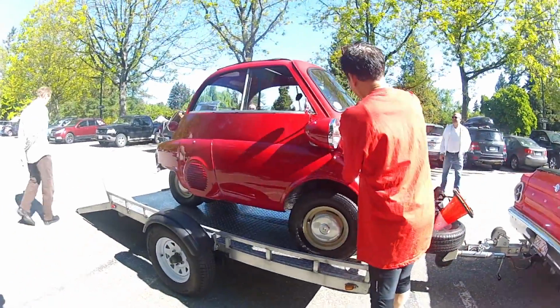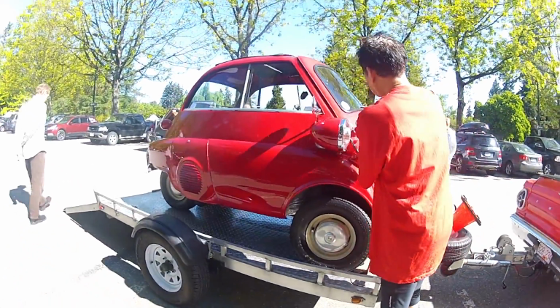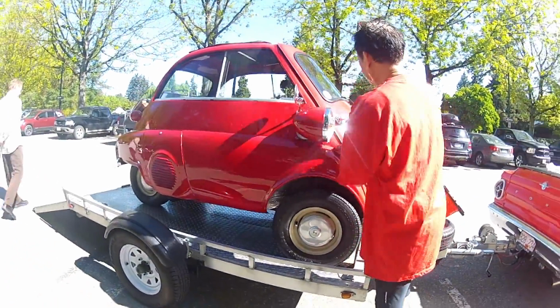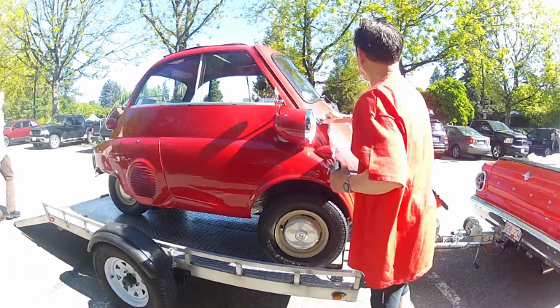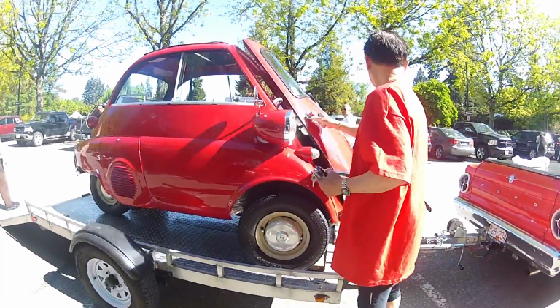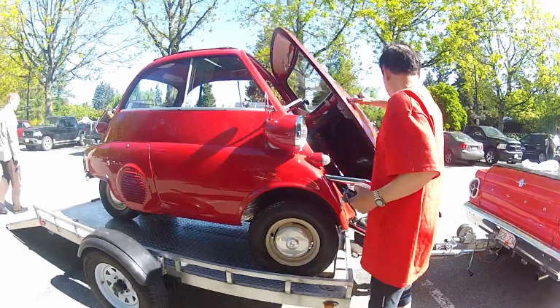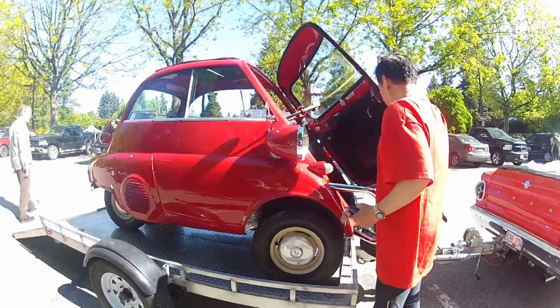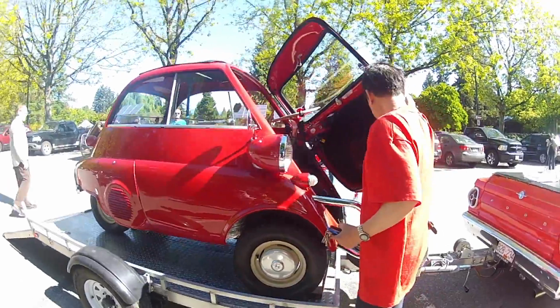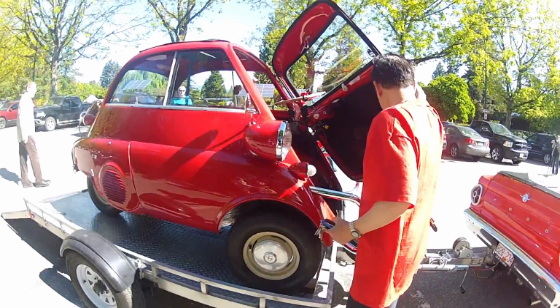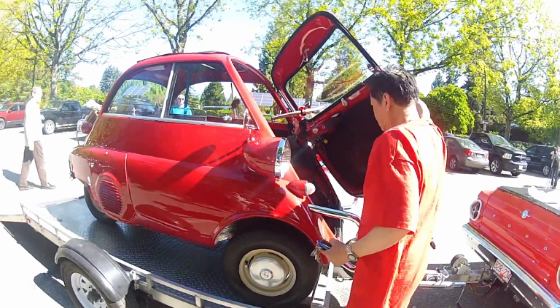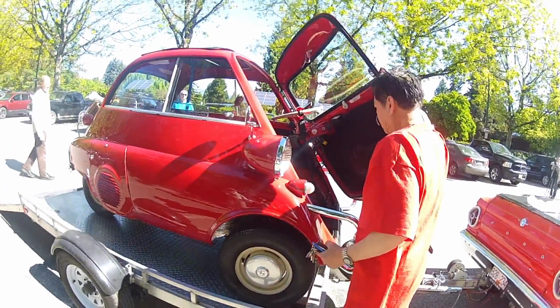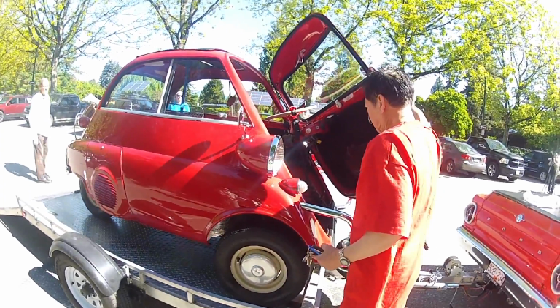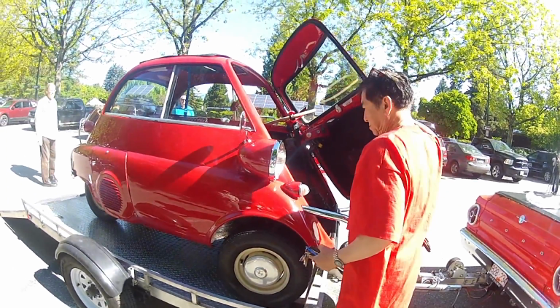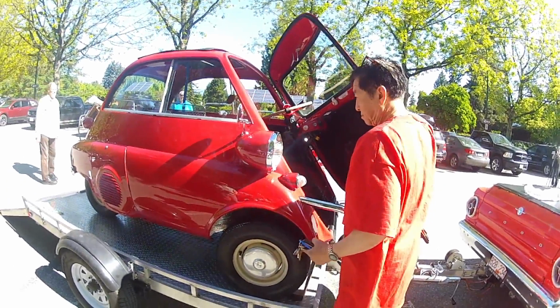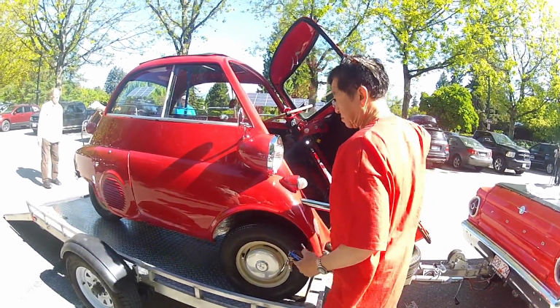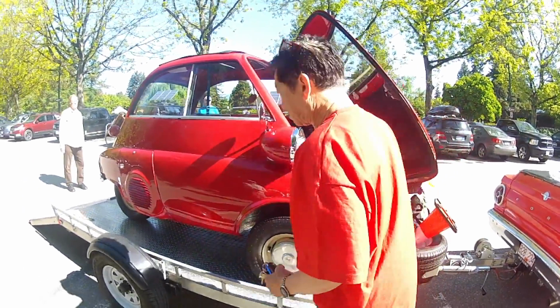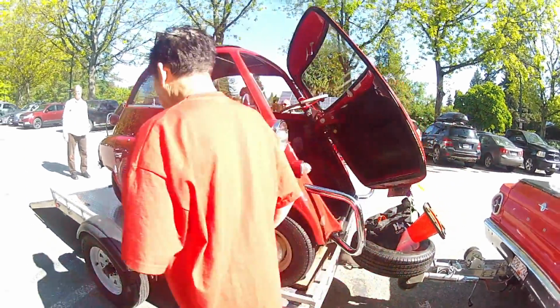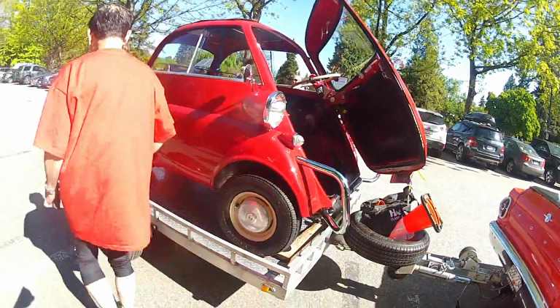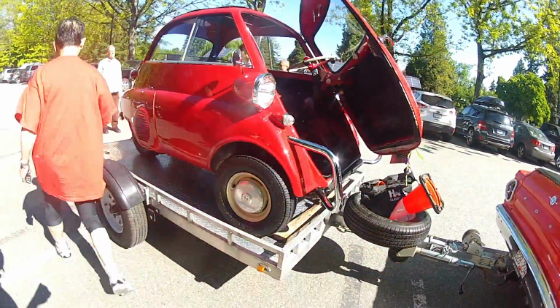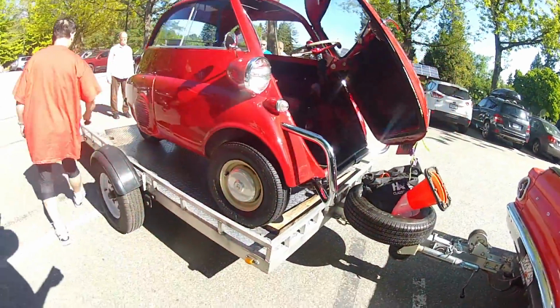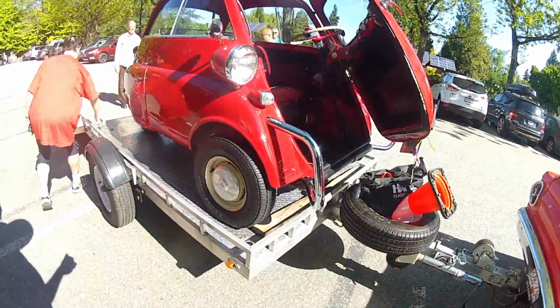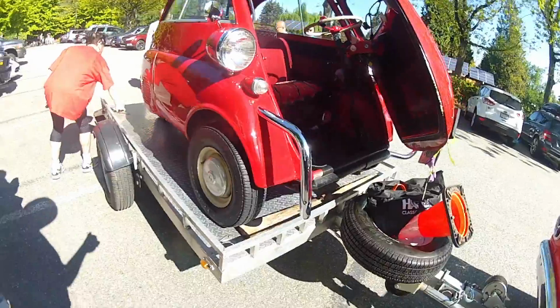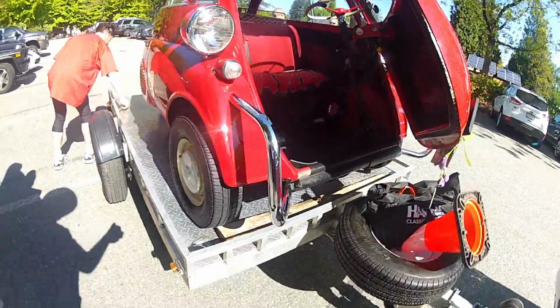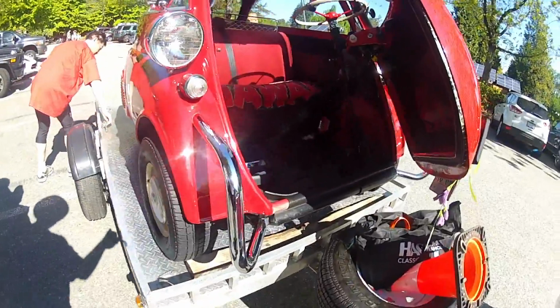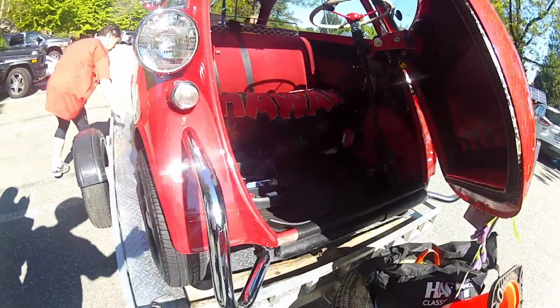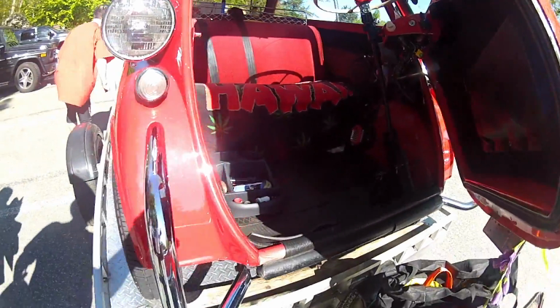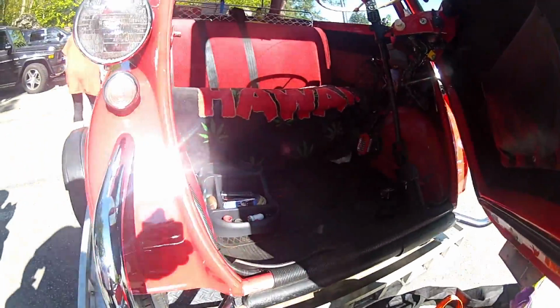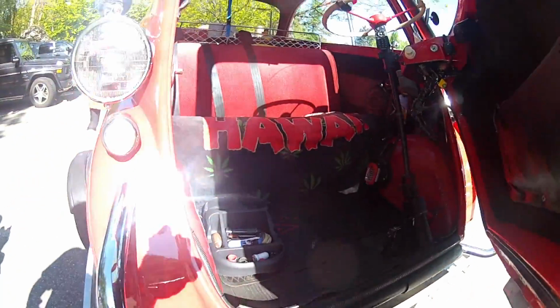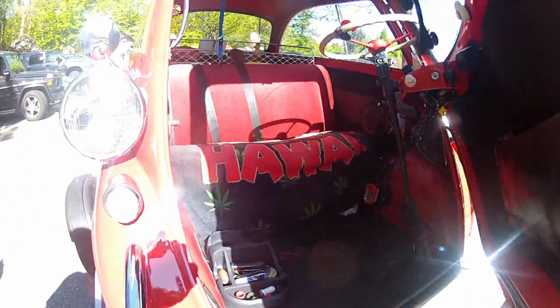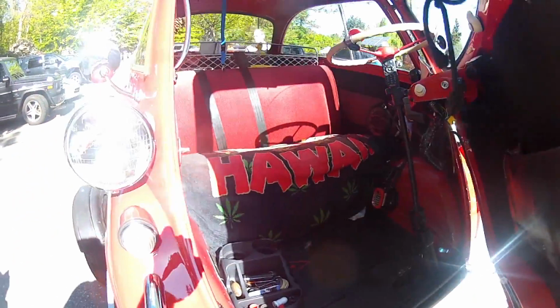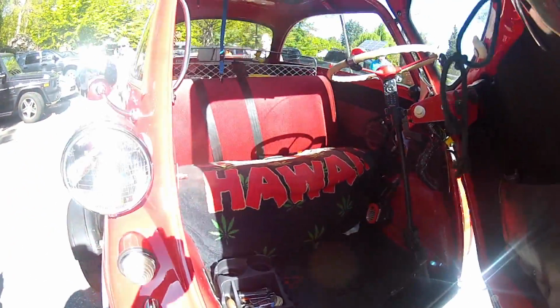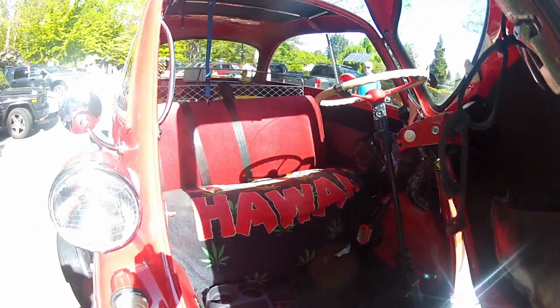Oh, I made it out! Look at that. I wanted to catch this one. That's the inside.